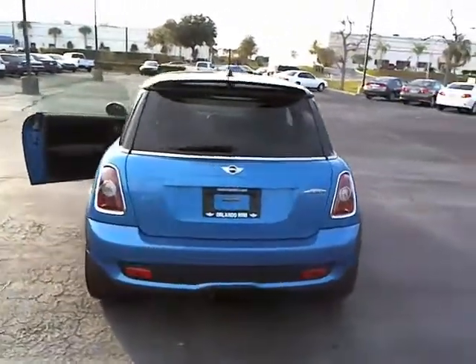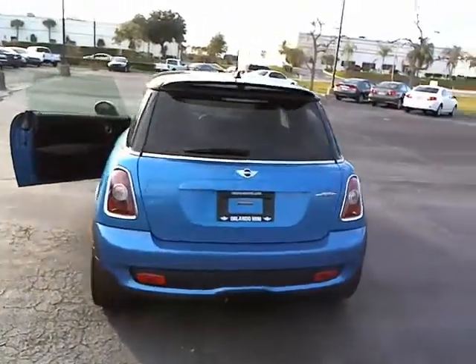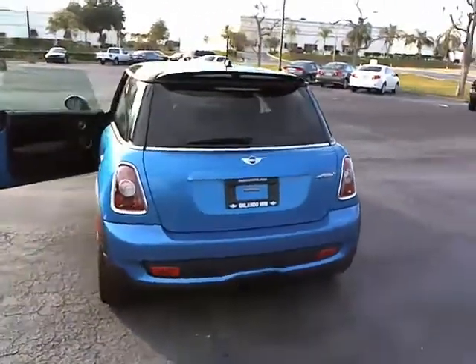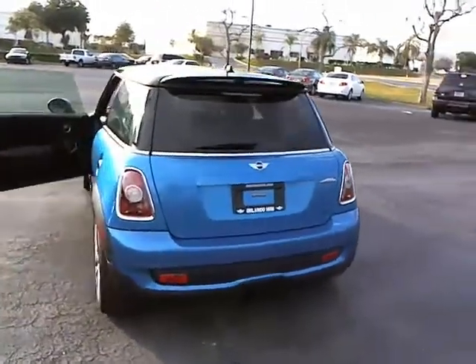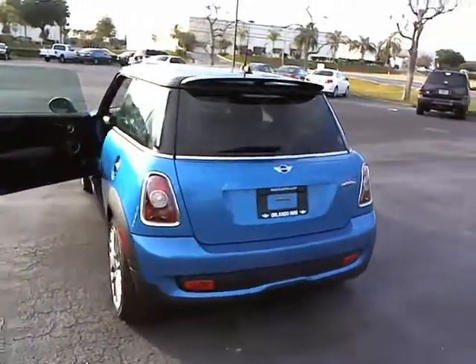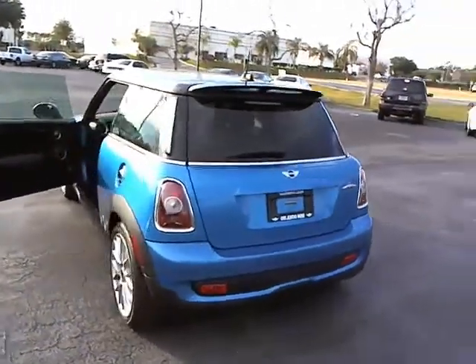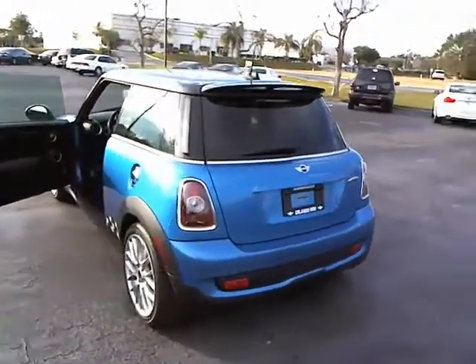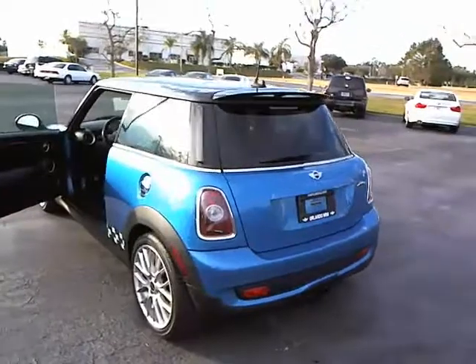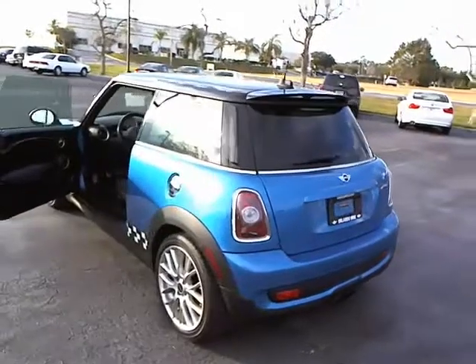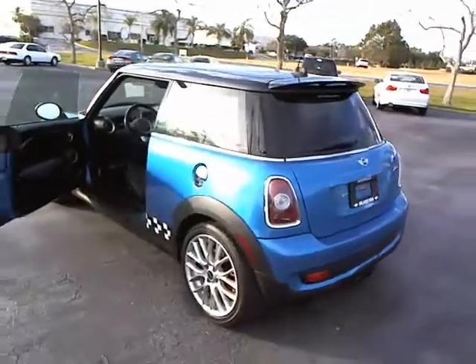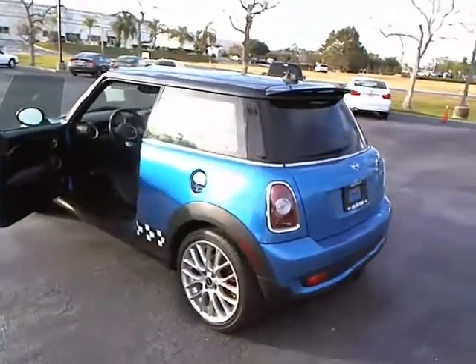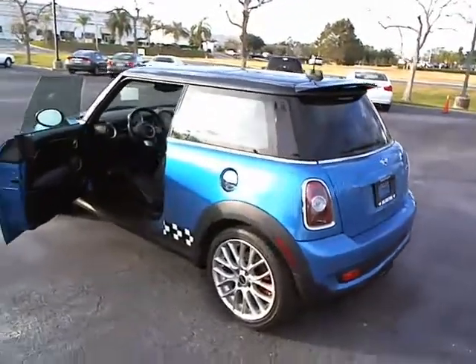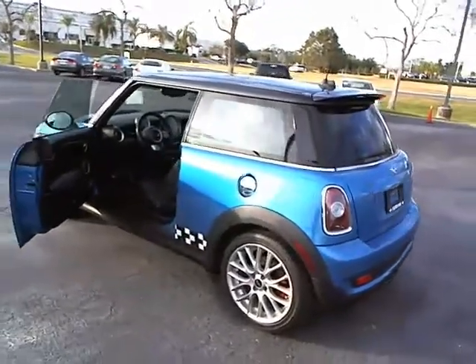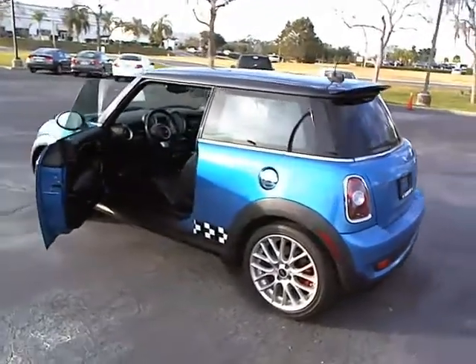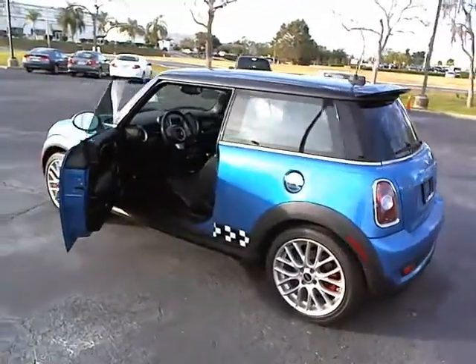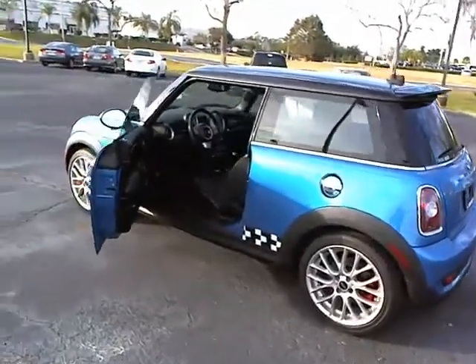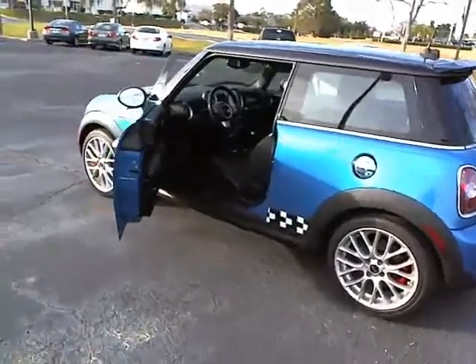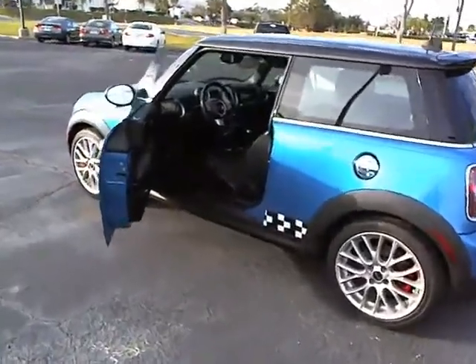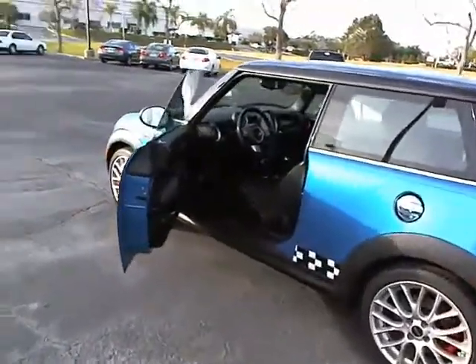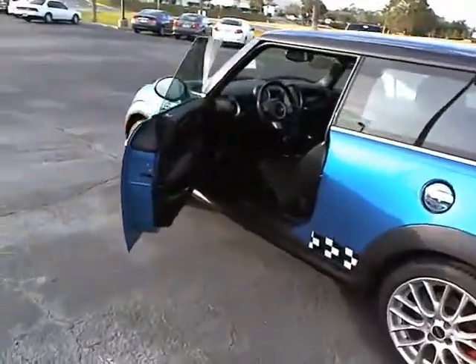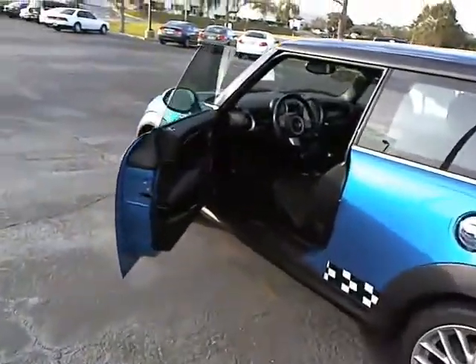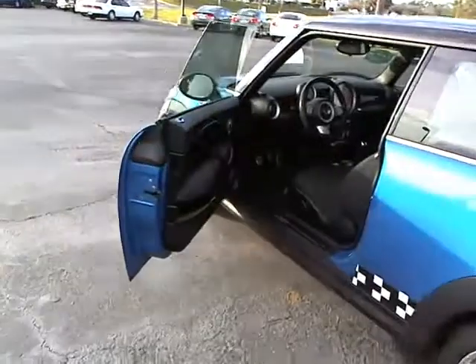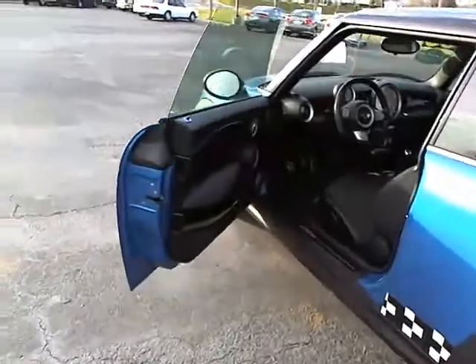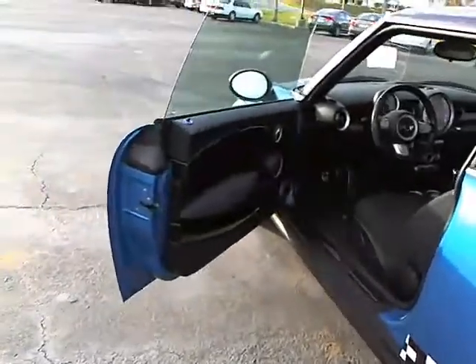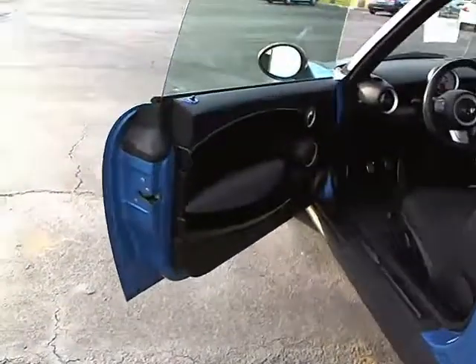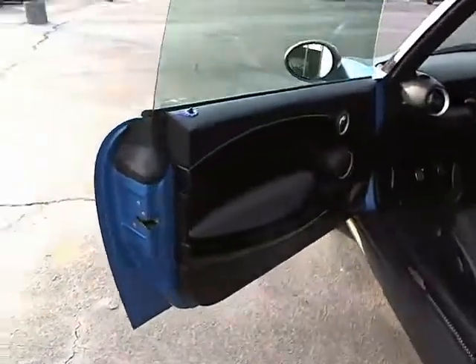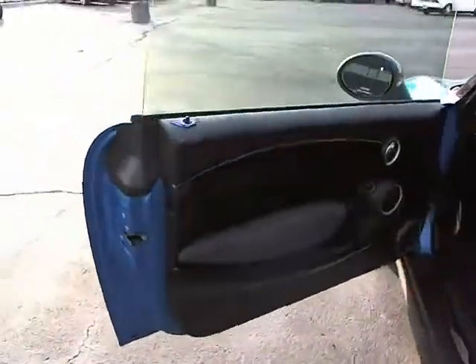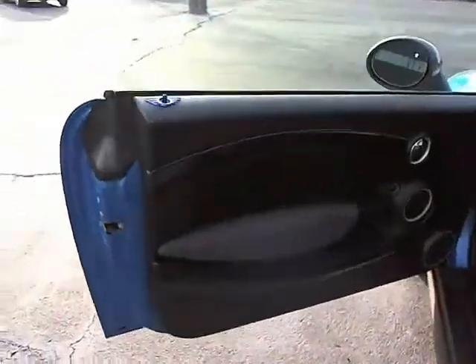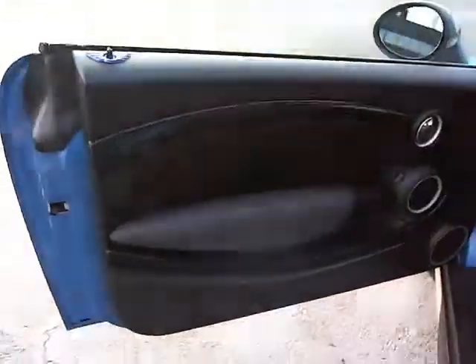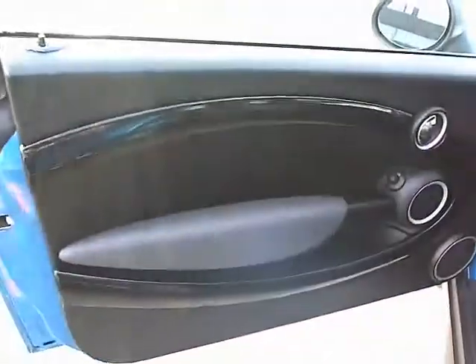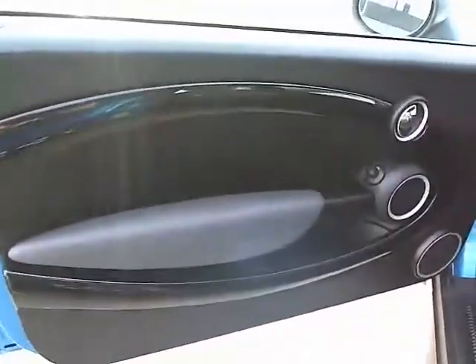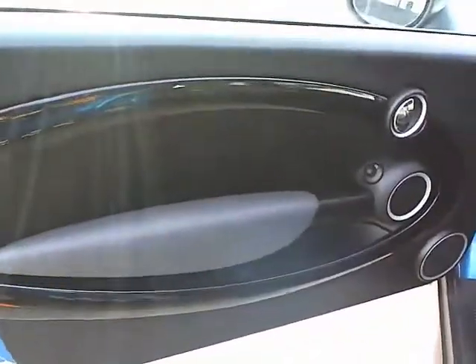Stability control. Traction control. Anti-lock braking system. Air conditioning. Adjustable steering wheel. Power steering. Aluminum wheels. Keyless start. Four-wheel disc brakes. Keyless entry.